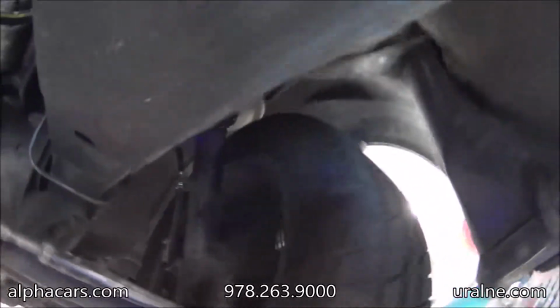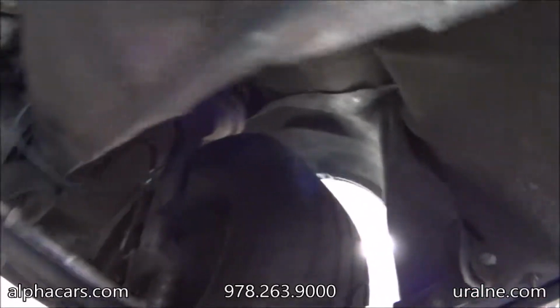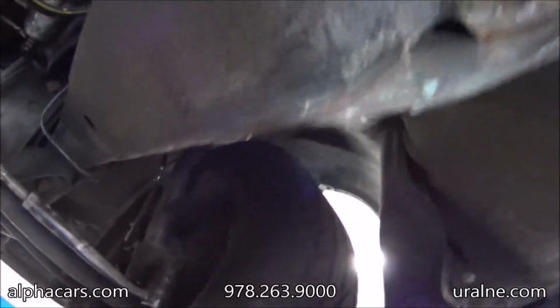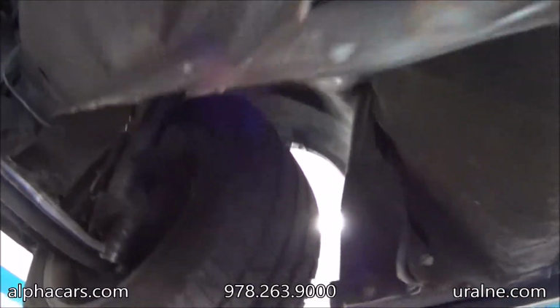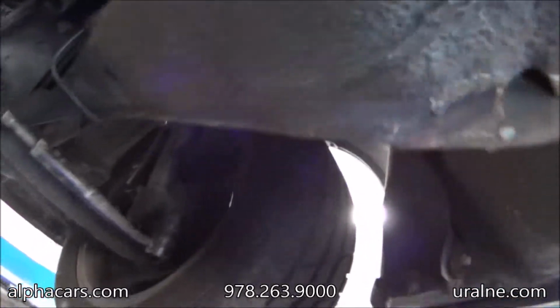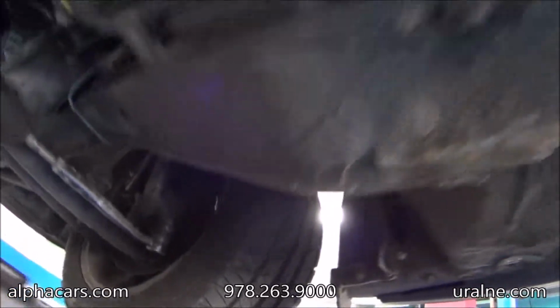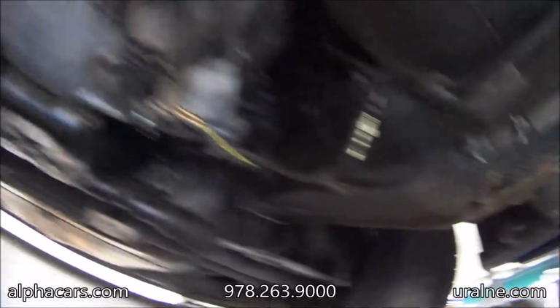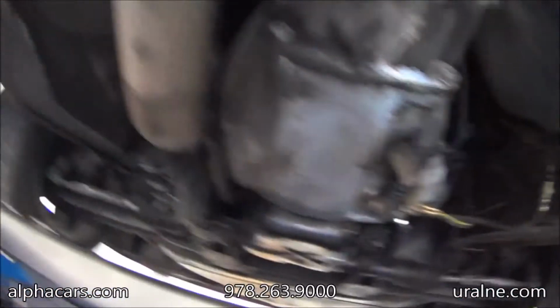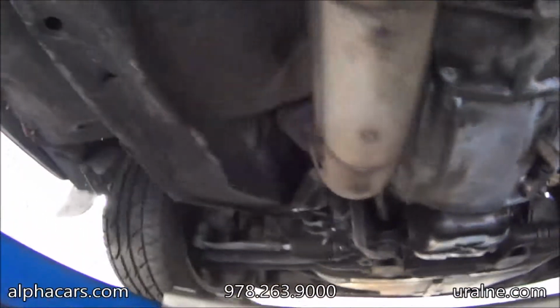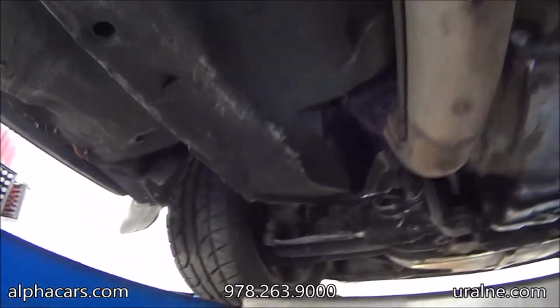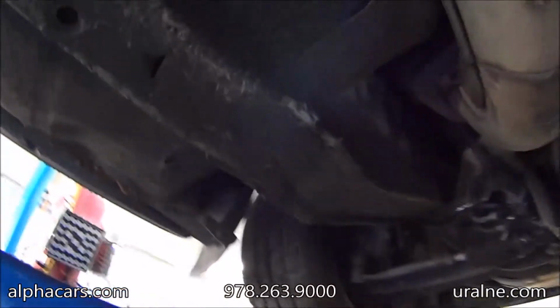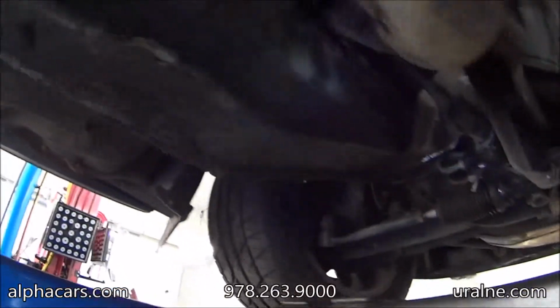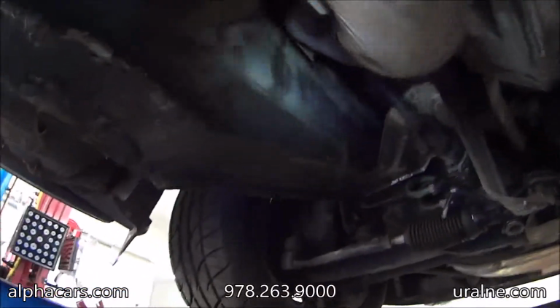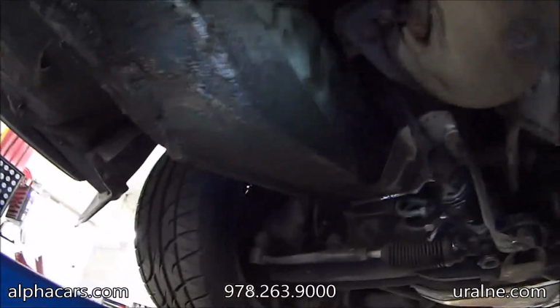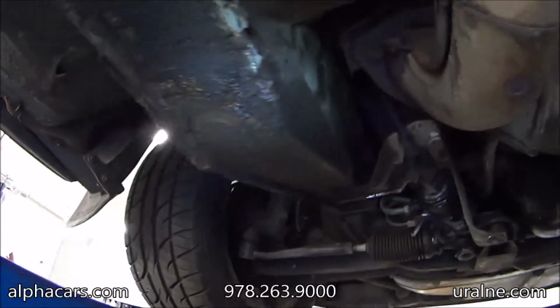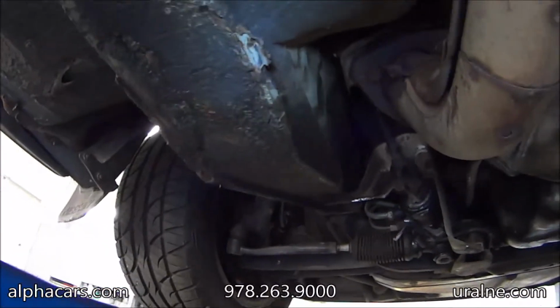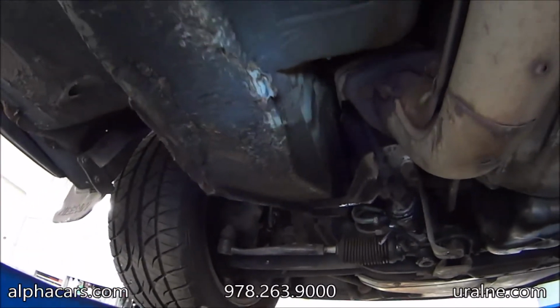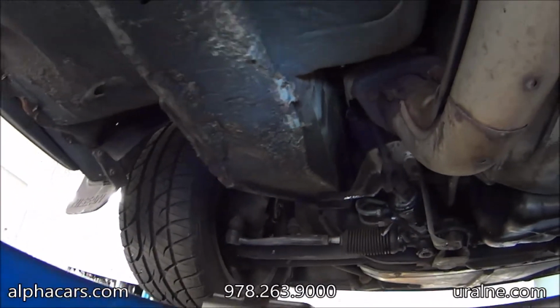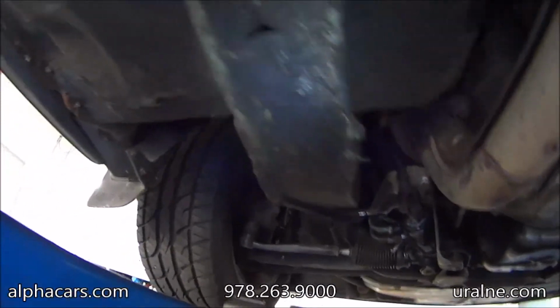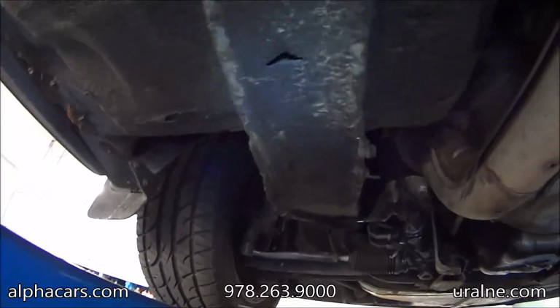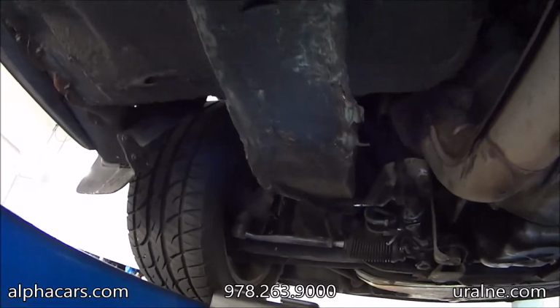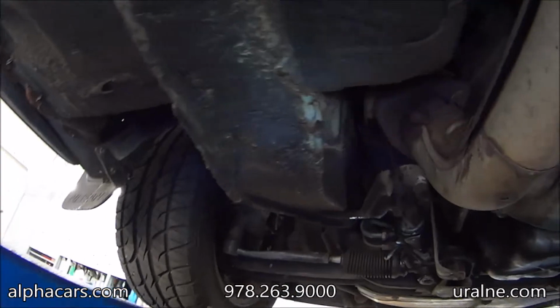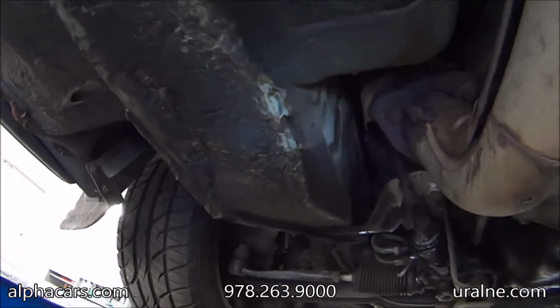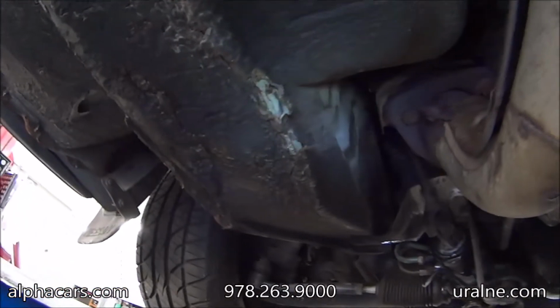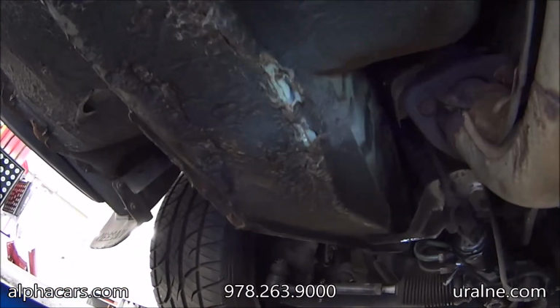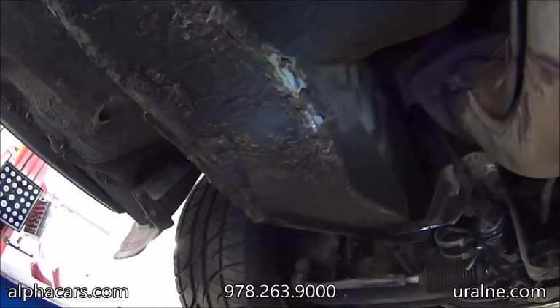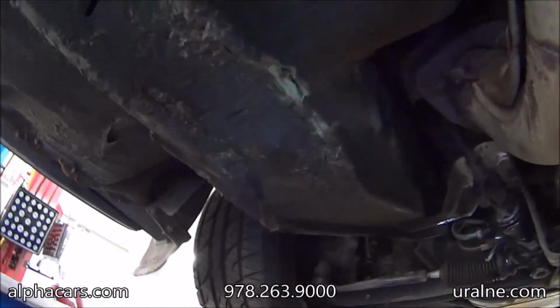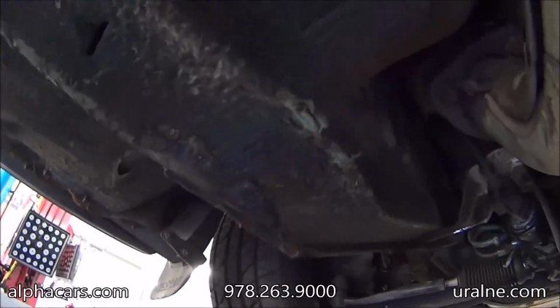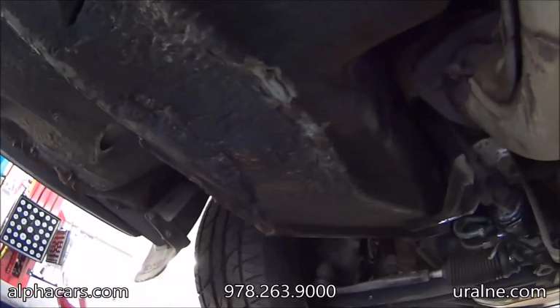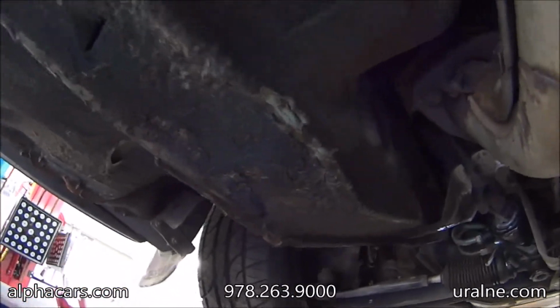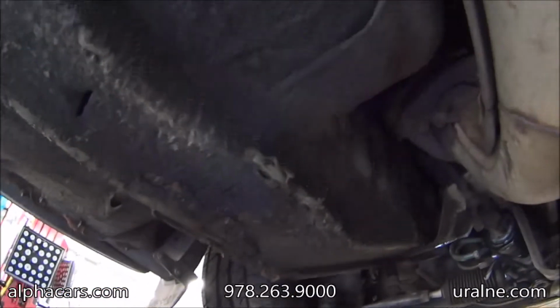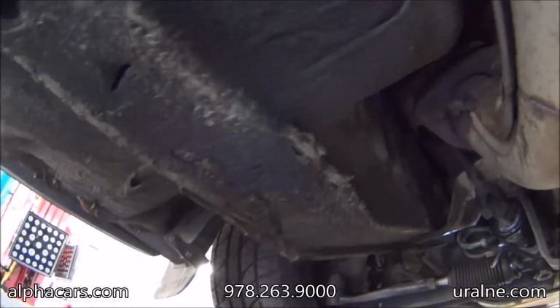The car drives phenomenal. You can also see that the frame rail here was also pushed in. There's no rust here, but it was lifted improperly in the past and you can see how it's pushed in.